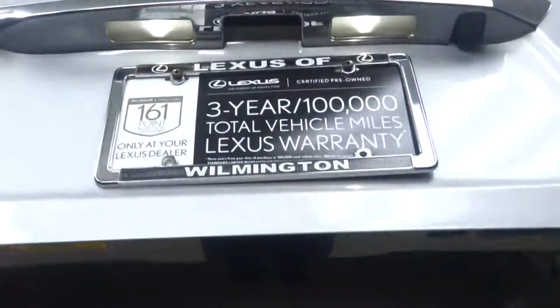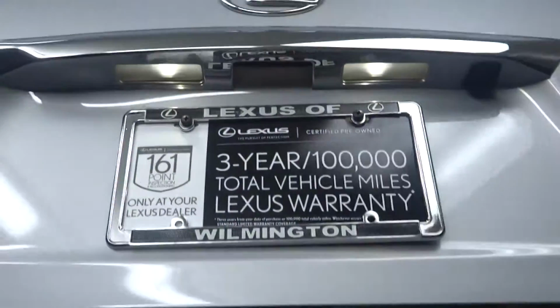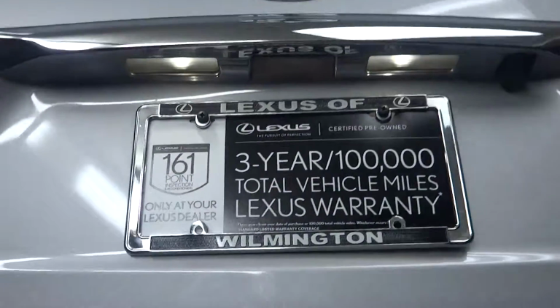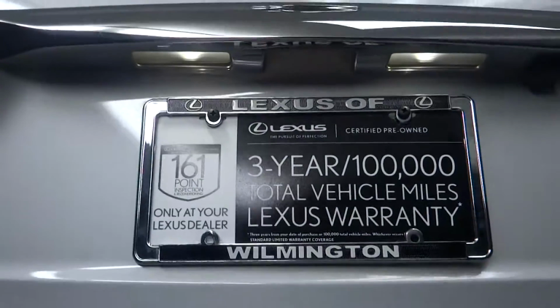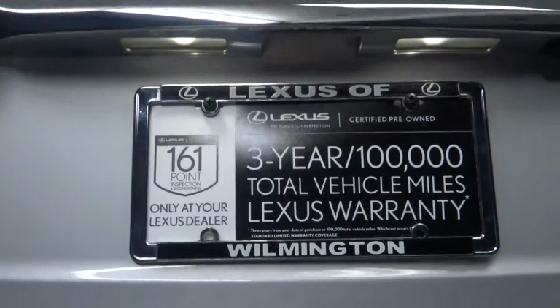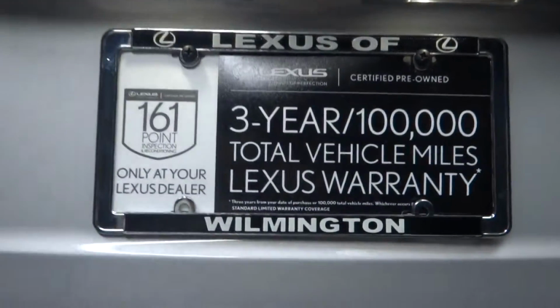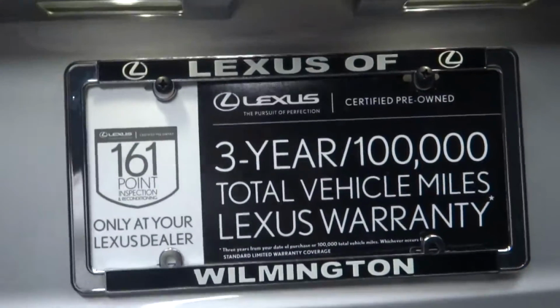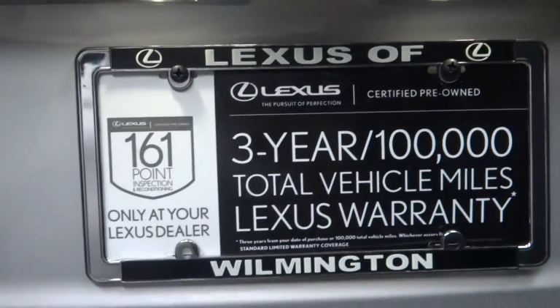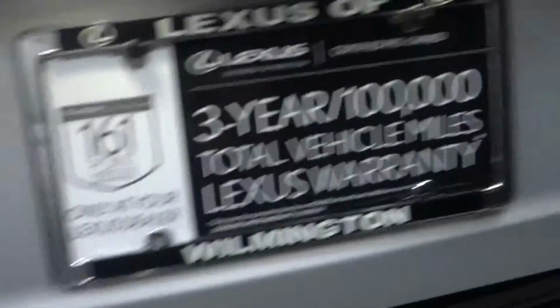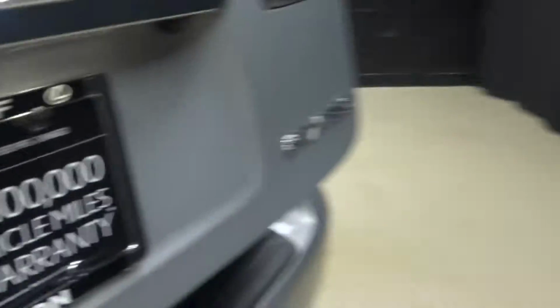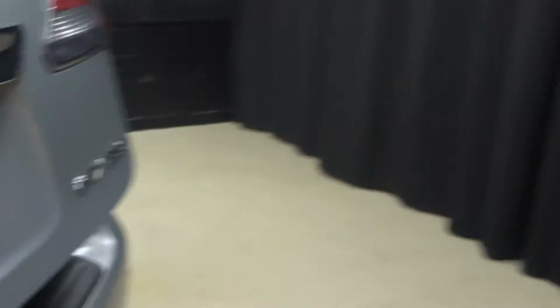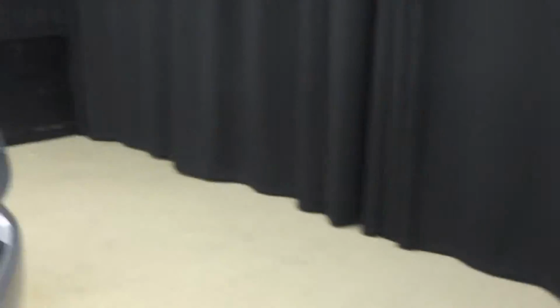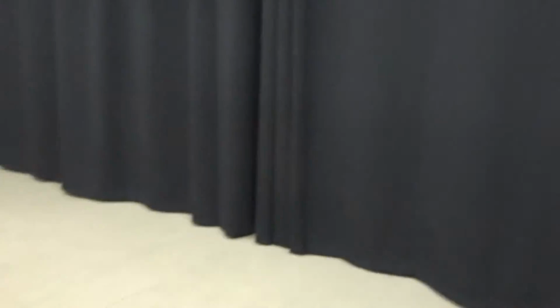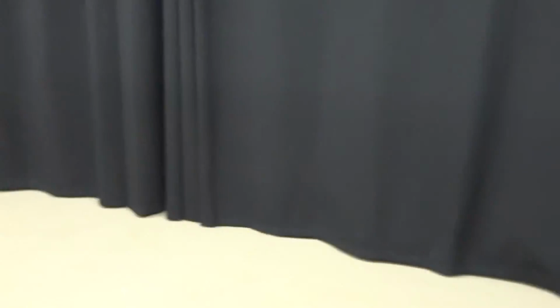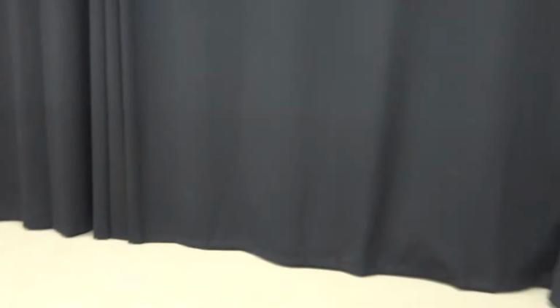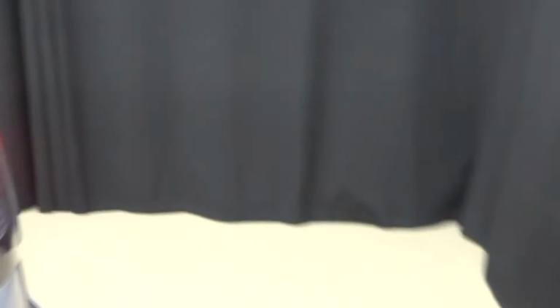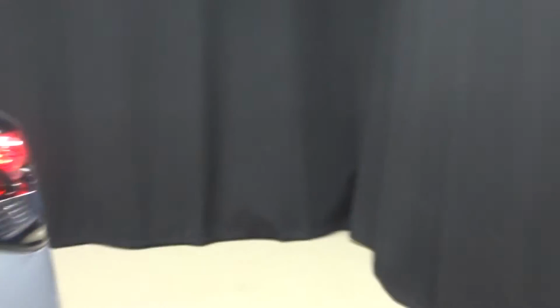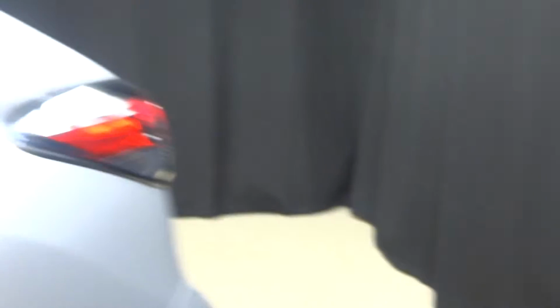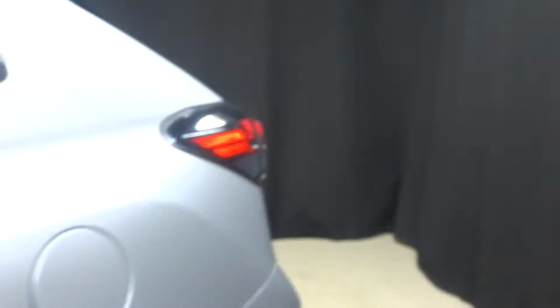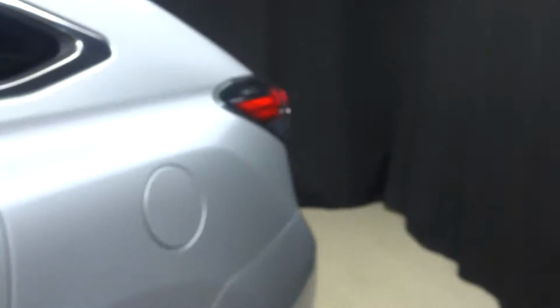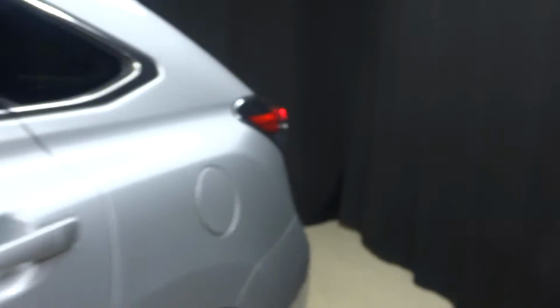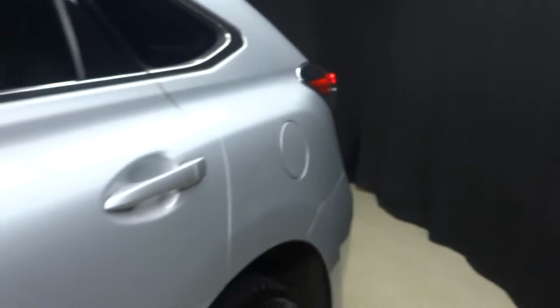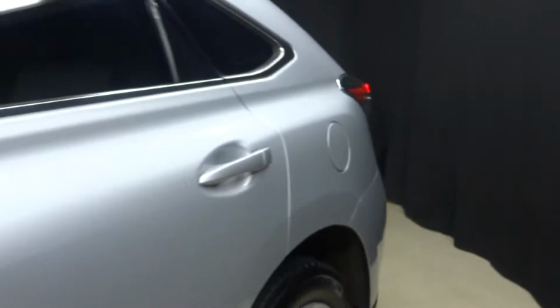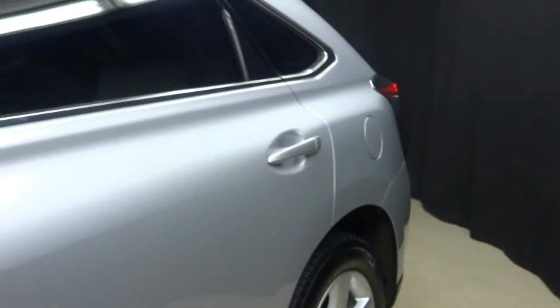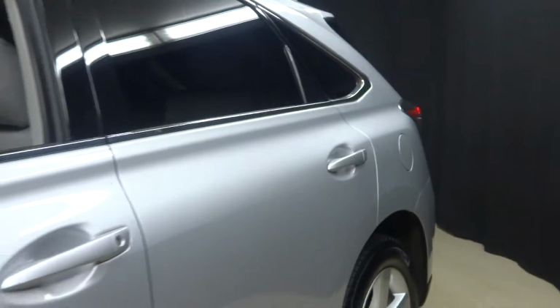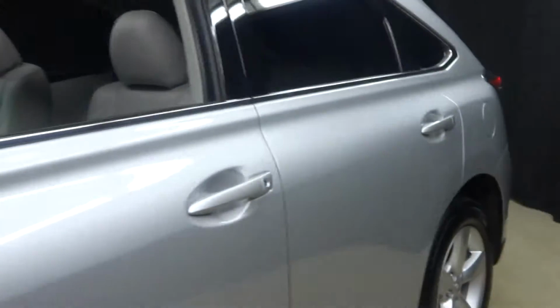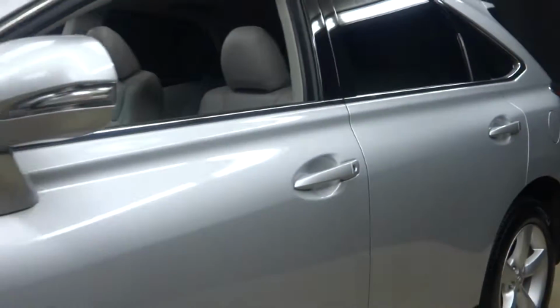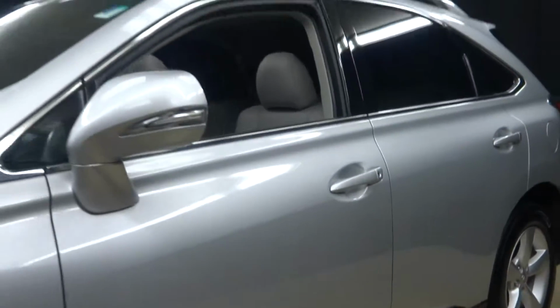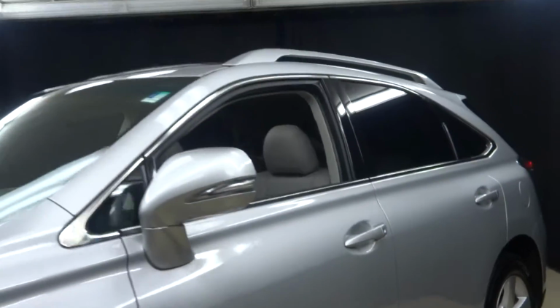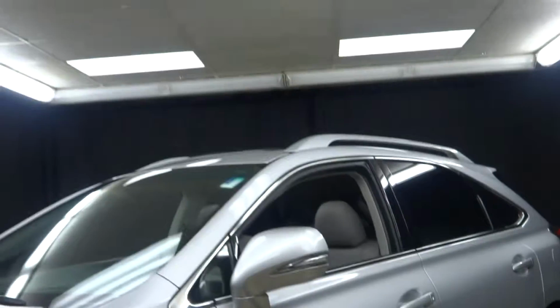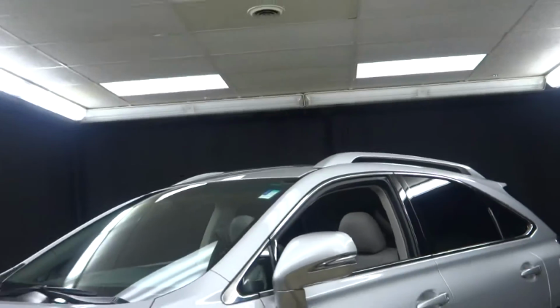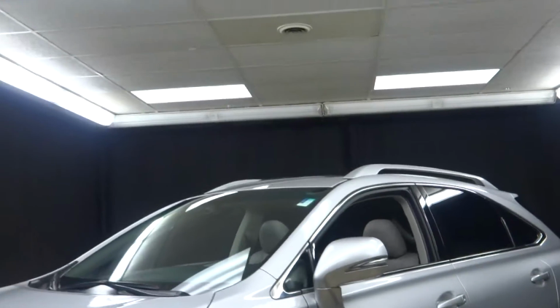And it's Lexus certified. That means this Lexus RX has been put through a 161-checkpoint inspection by our certified Lexus technician.